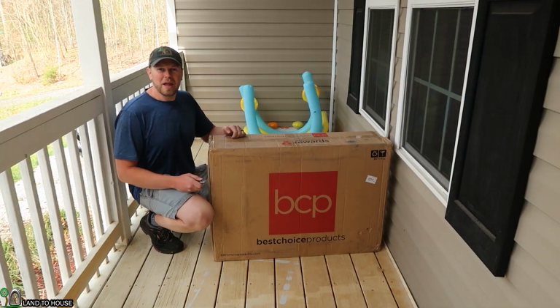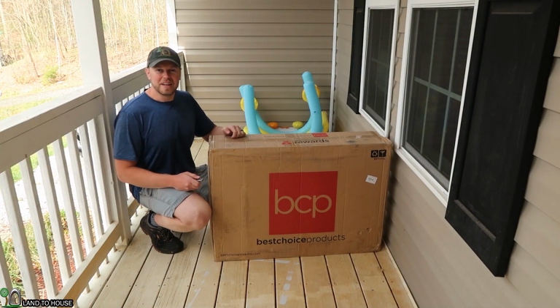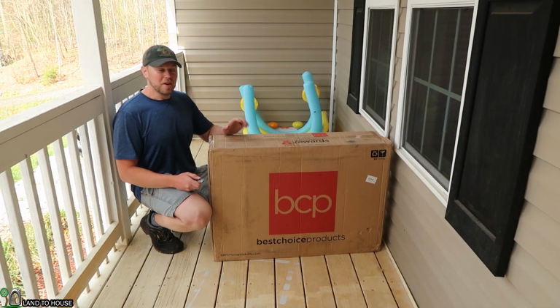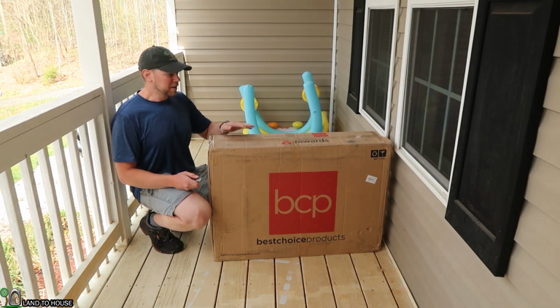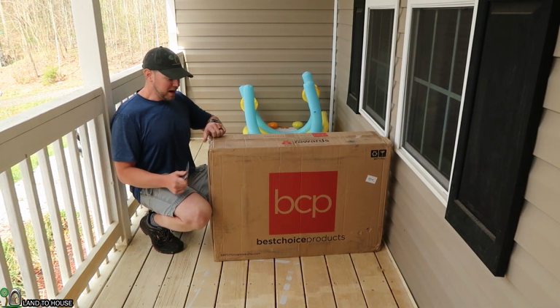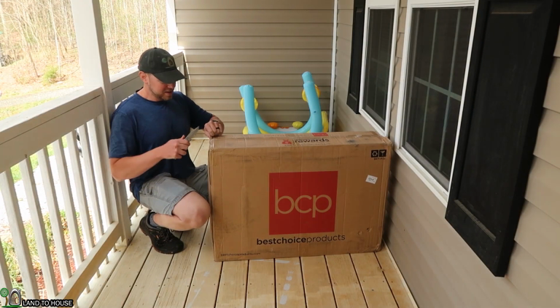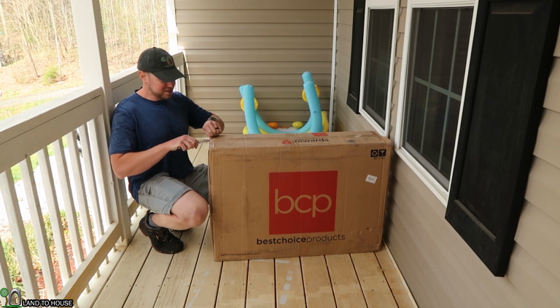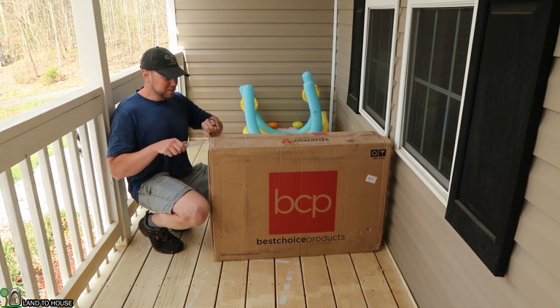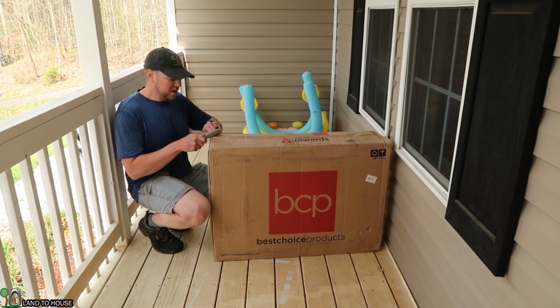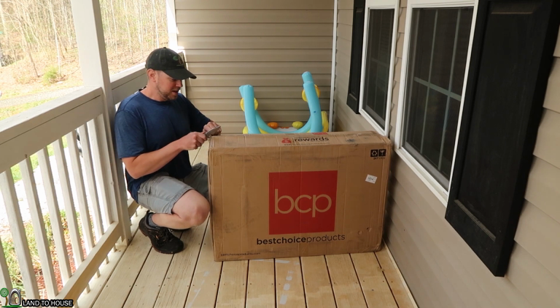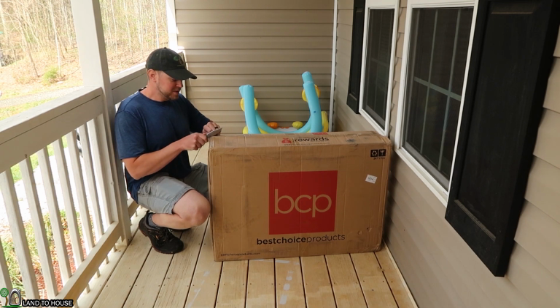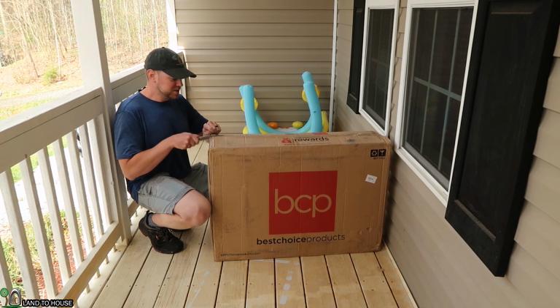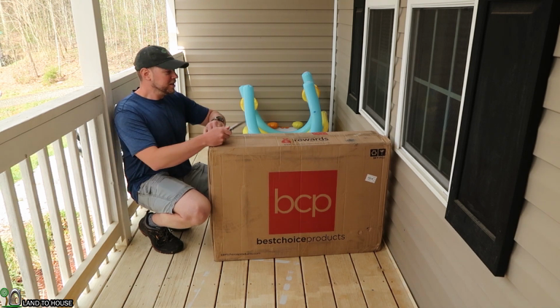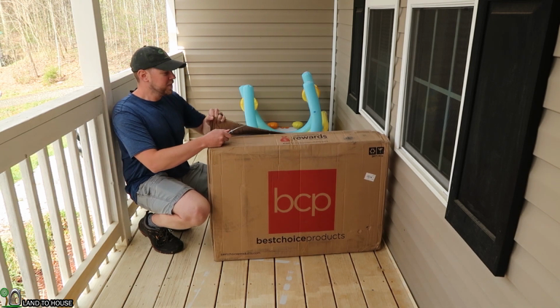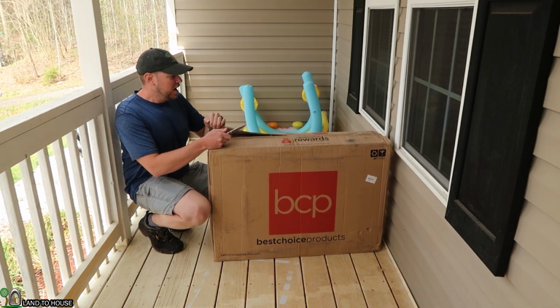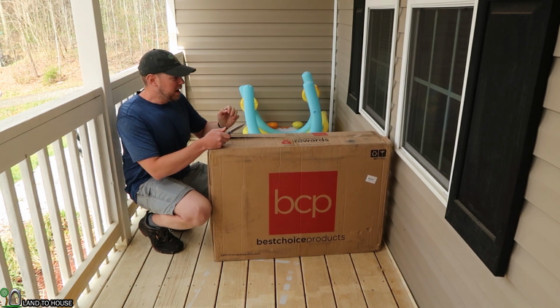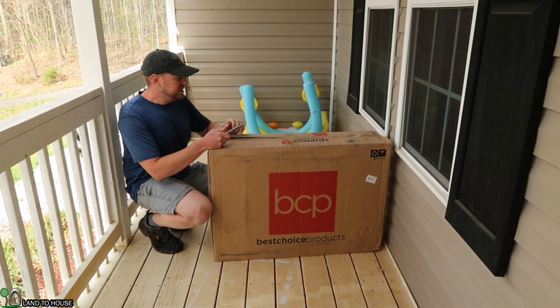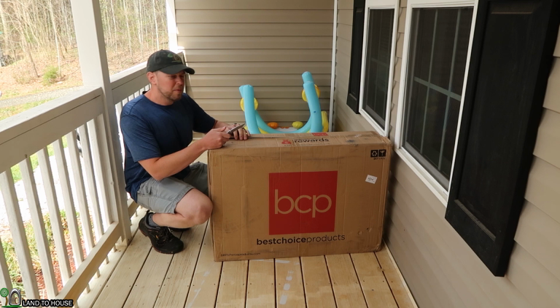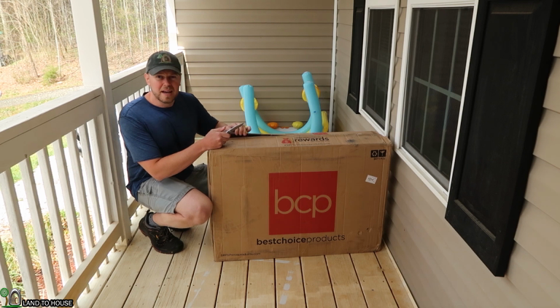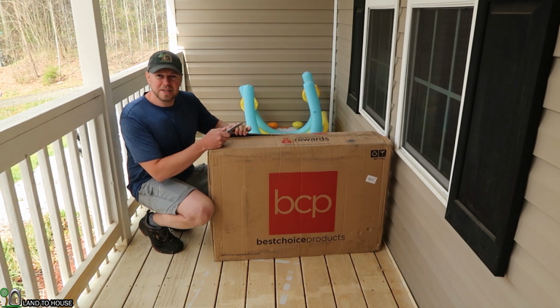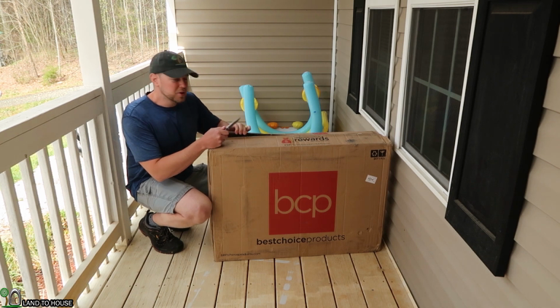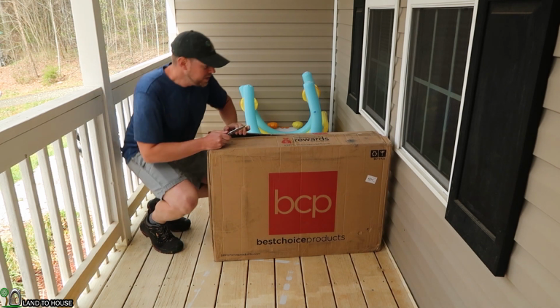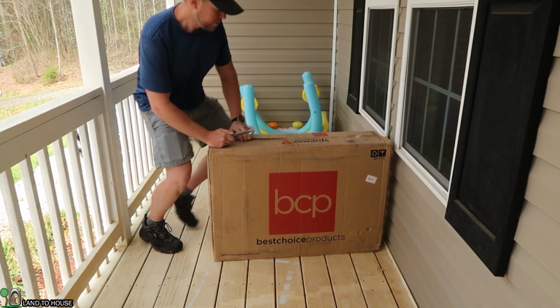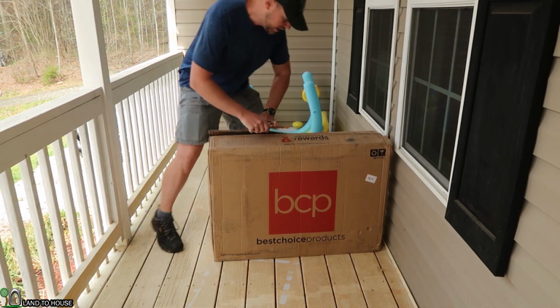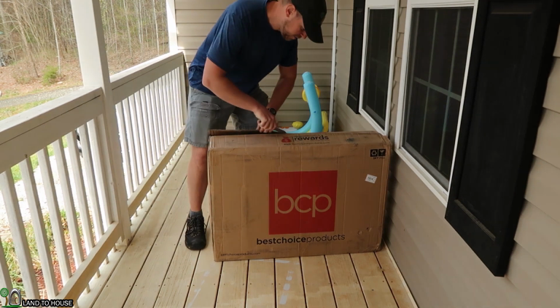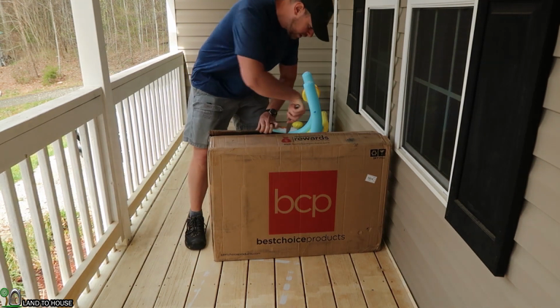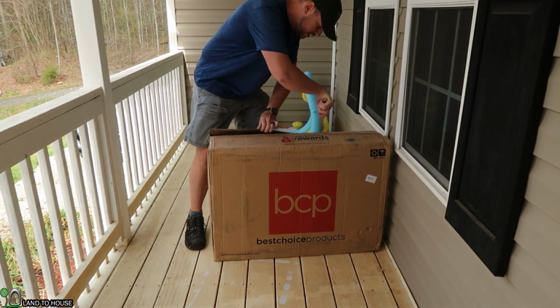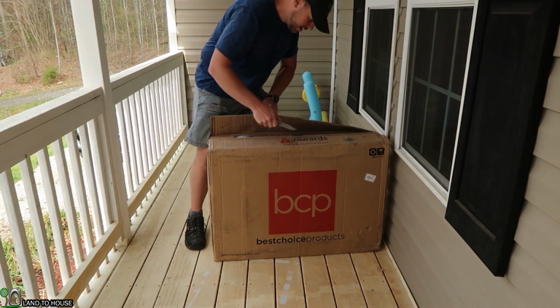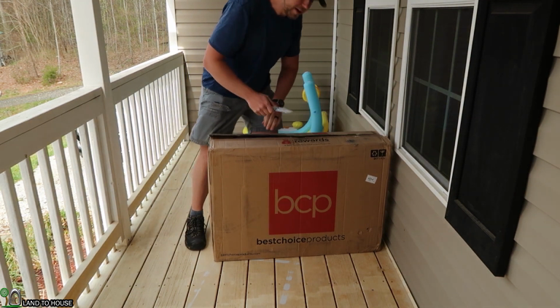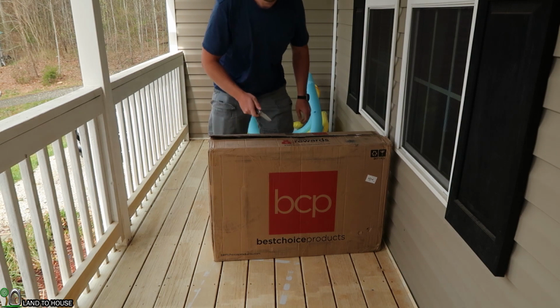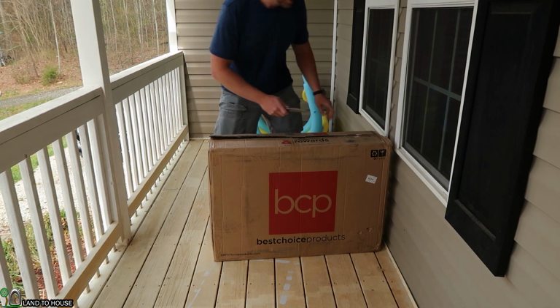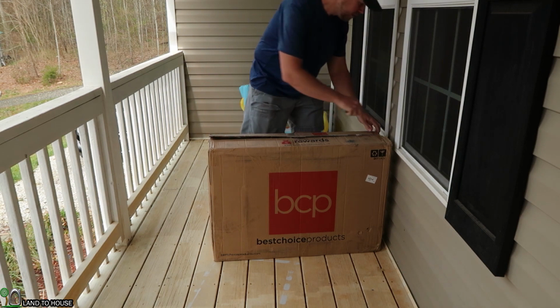Okay, let's go ahead and get started opening up this box. This is from Amazon — it's Best Choice Products. I paid somewhere around $90 for the two of these. So if you're interested, I have a link in the description down below.